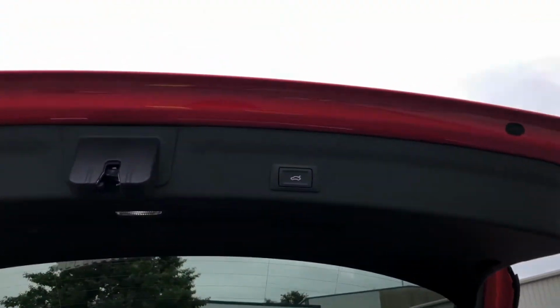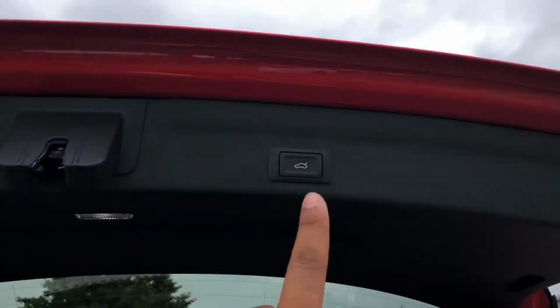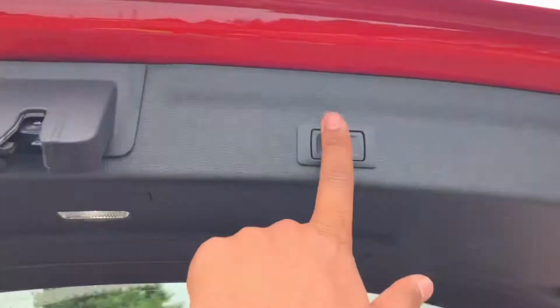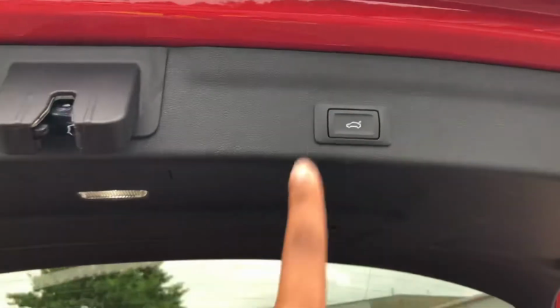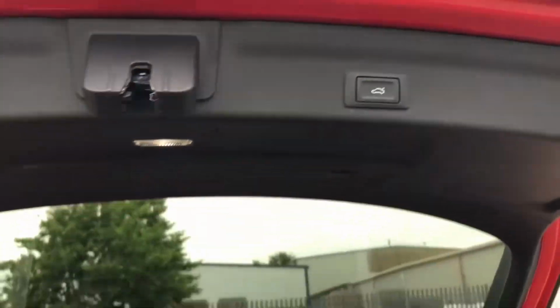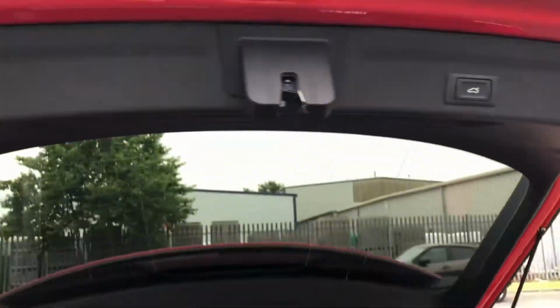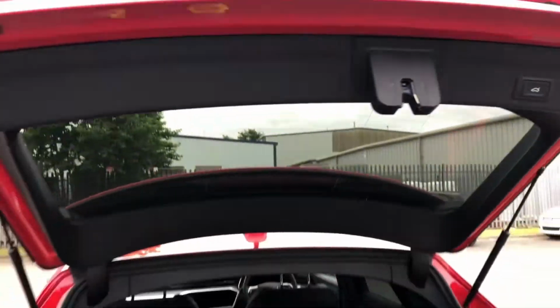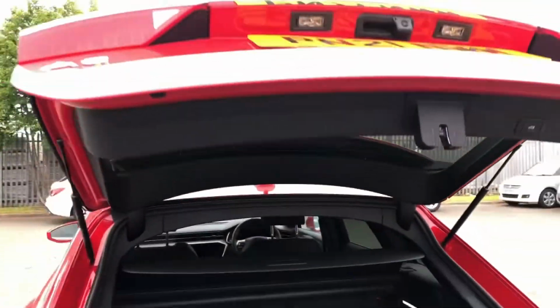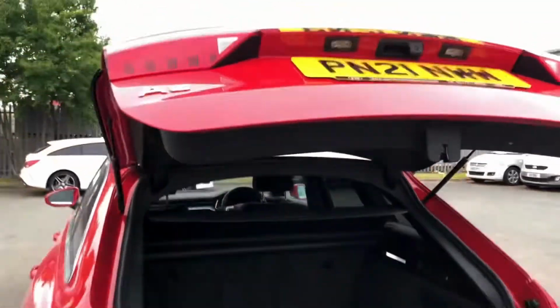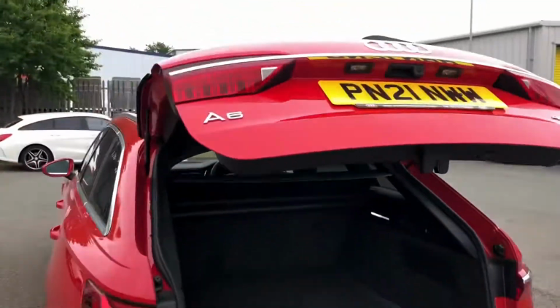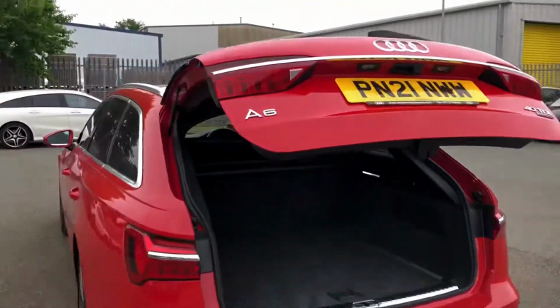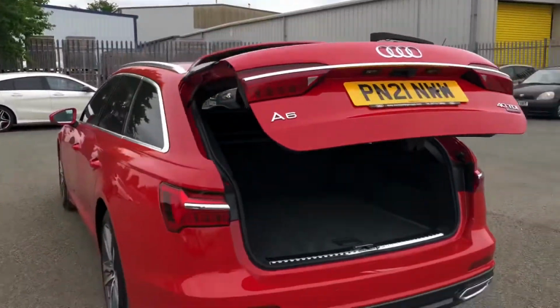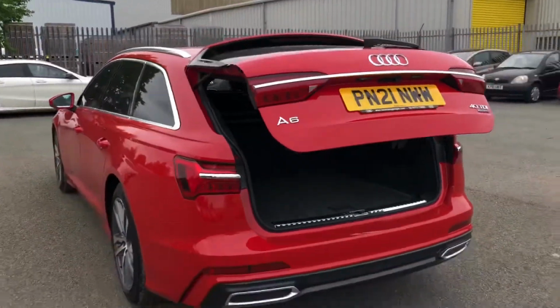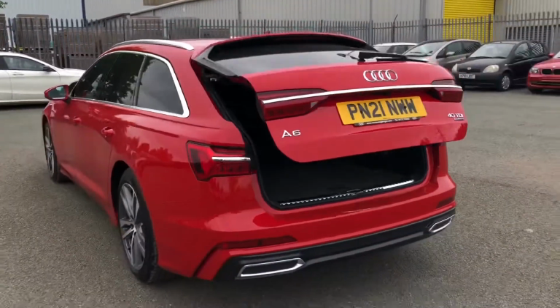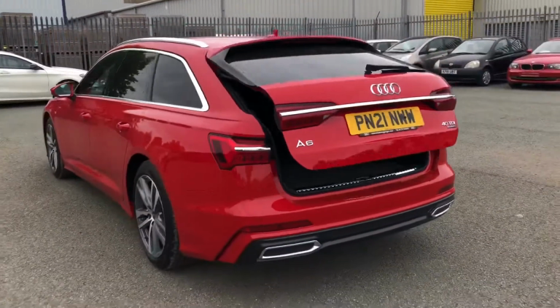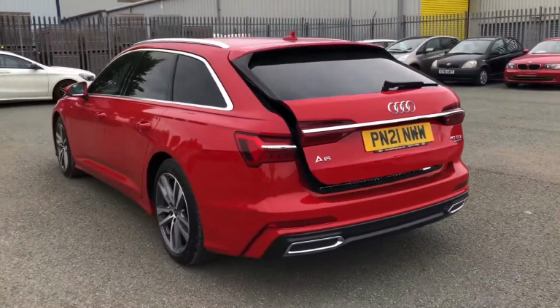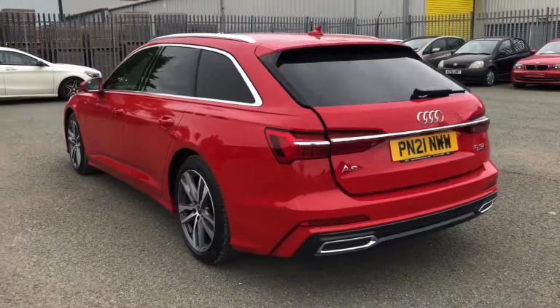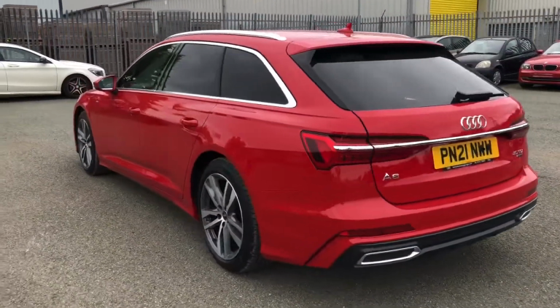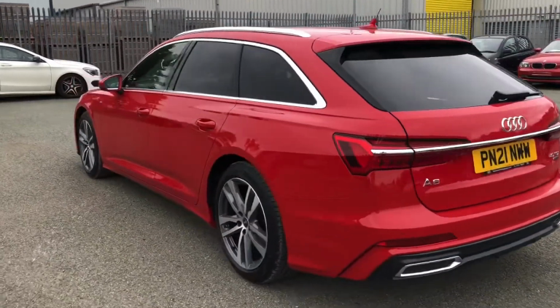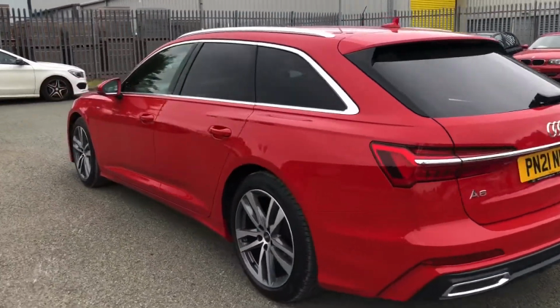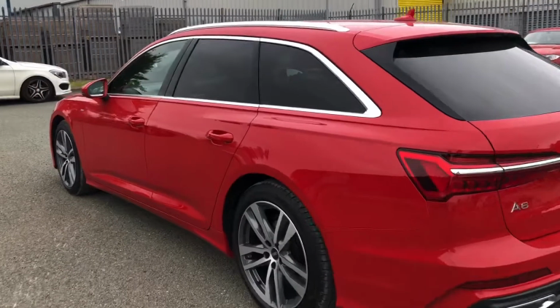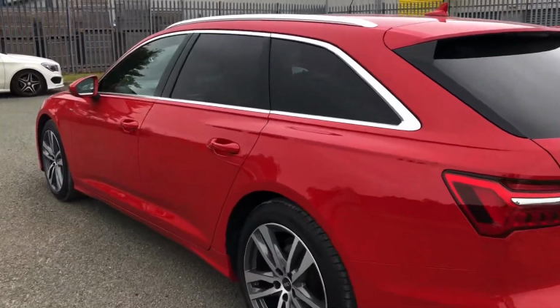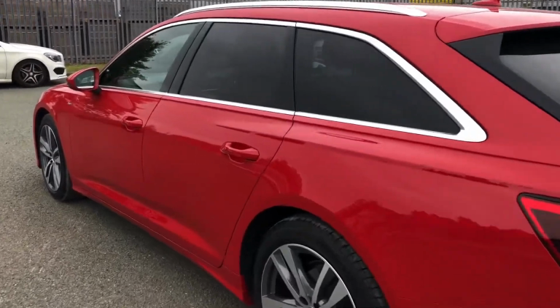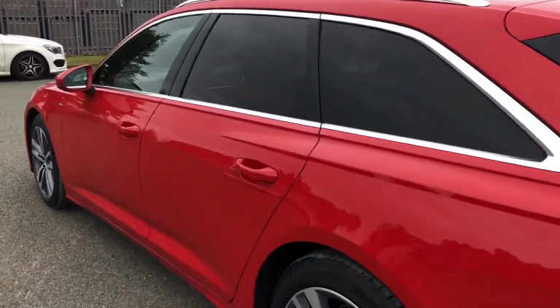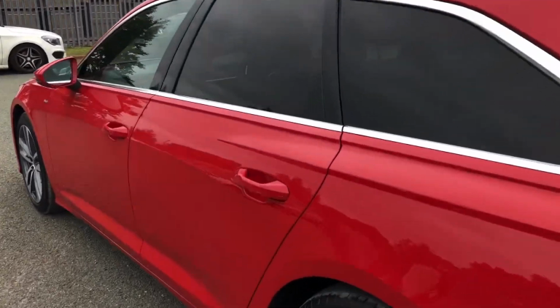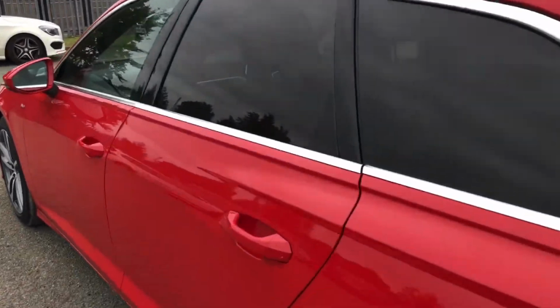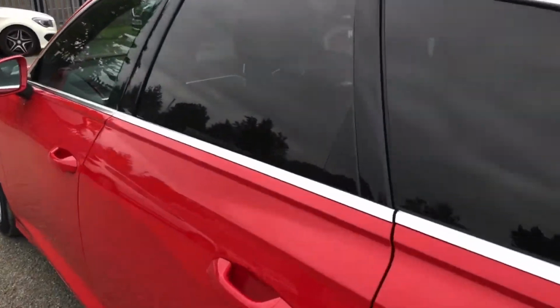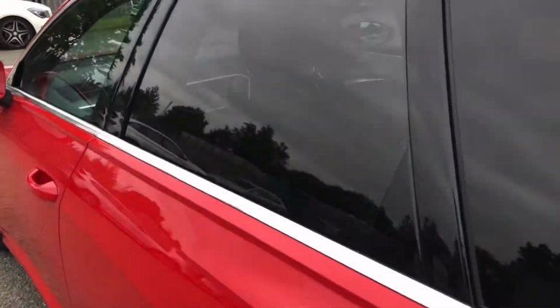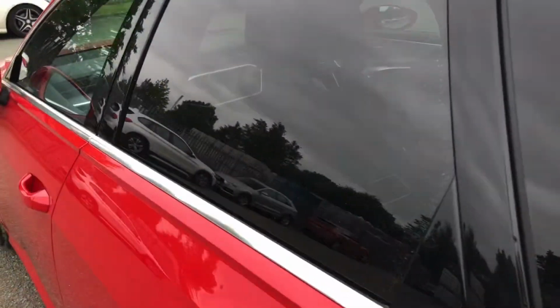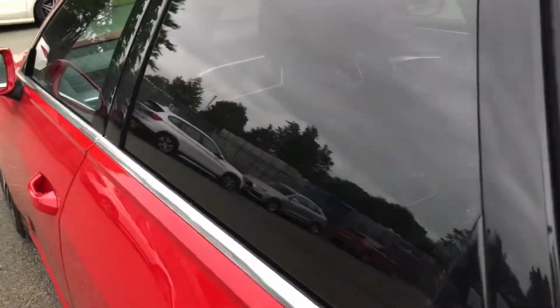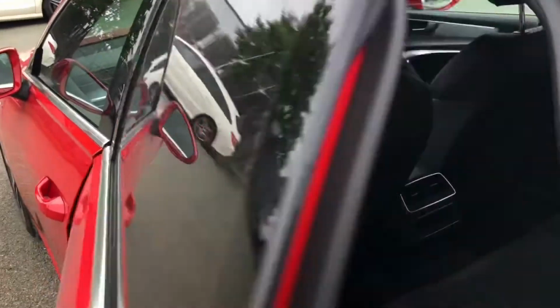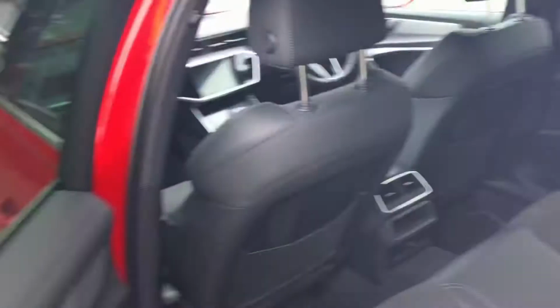And once you've loaded everything, just push the button on the power-operated tailgate and it will close automatically. Overall, this is a stunning estate that definitely stands out from the crowd, especially in the Tango Red paintwork.